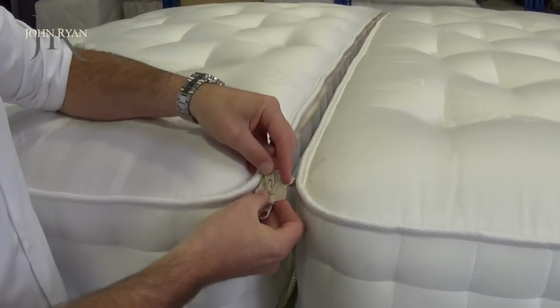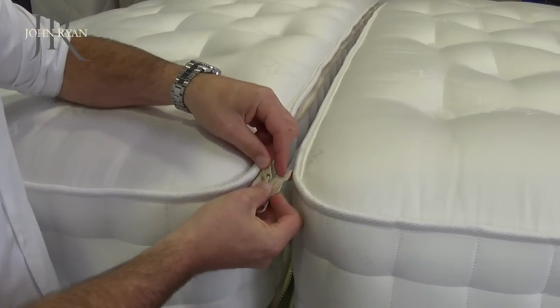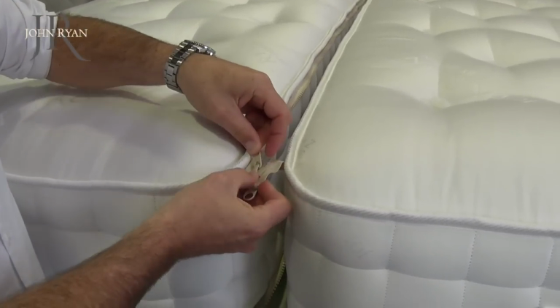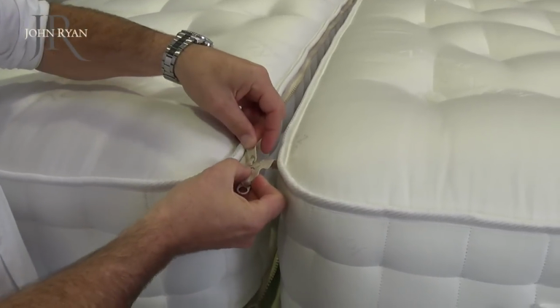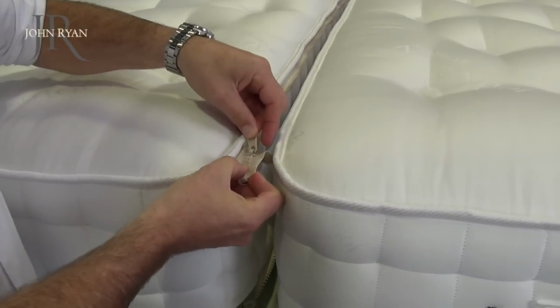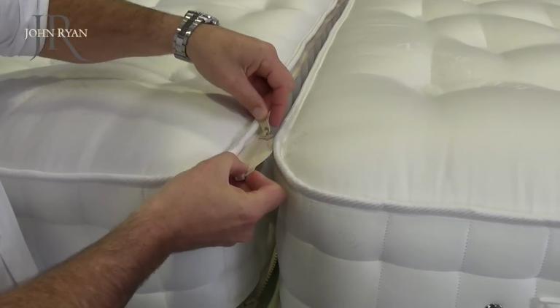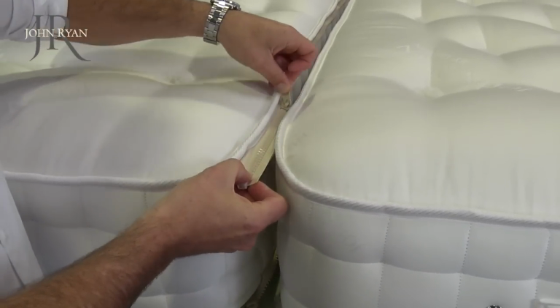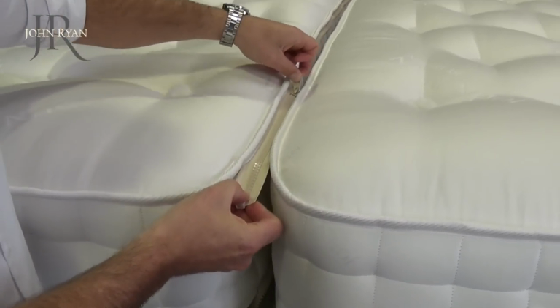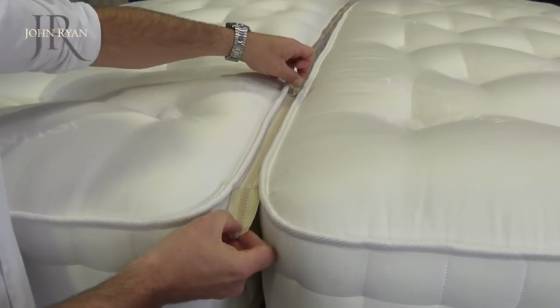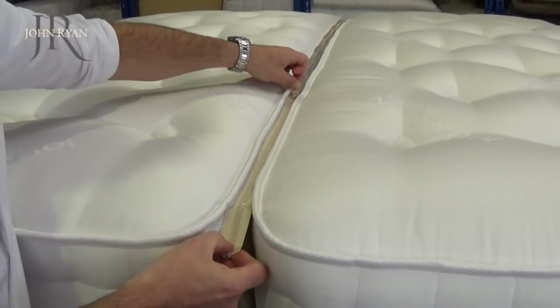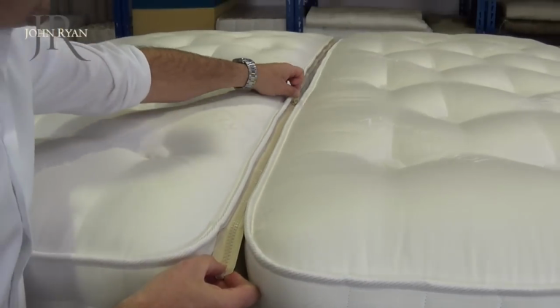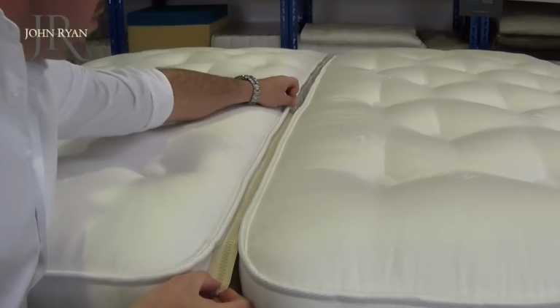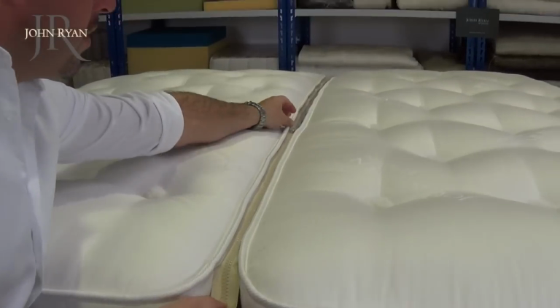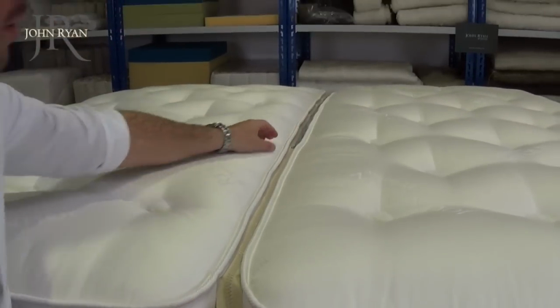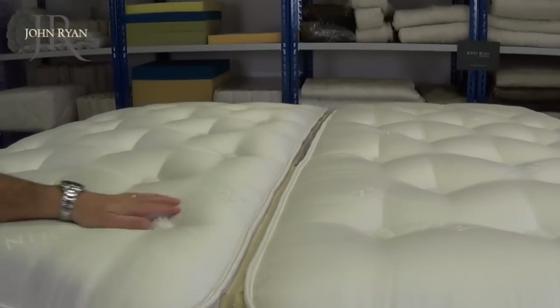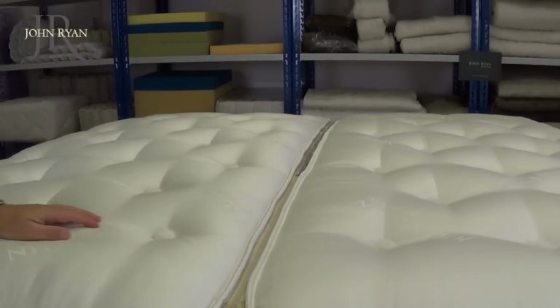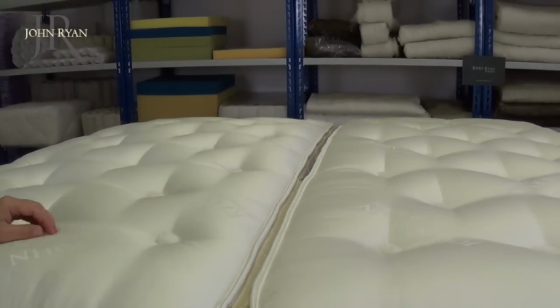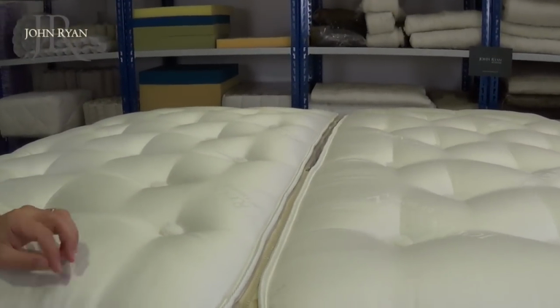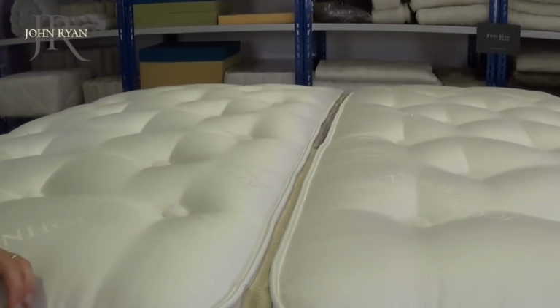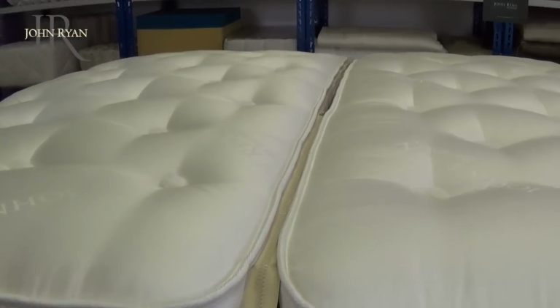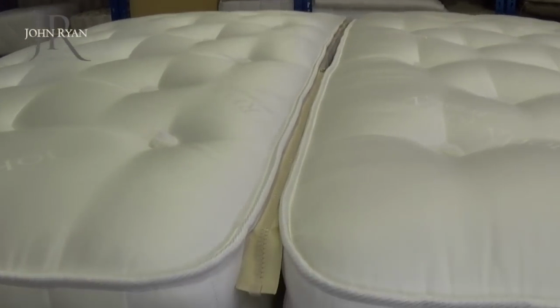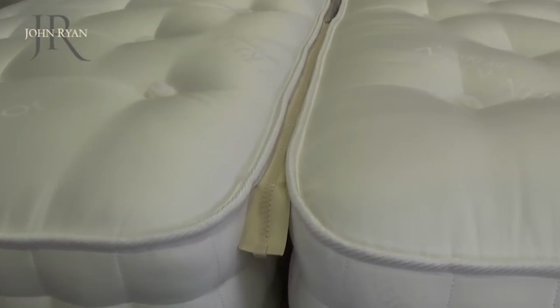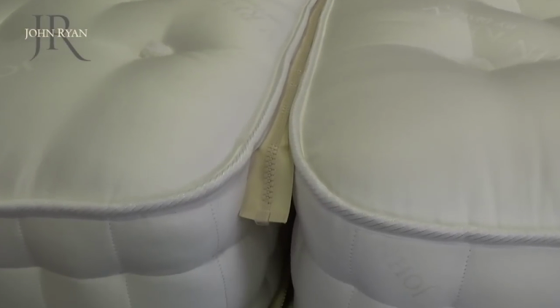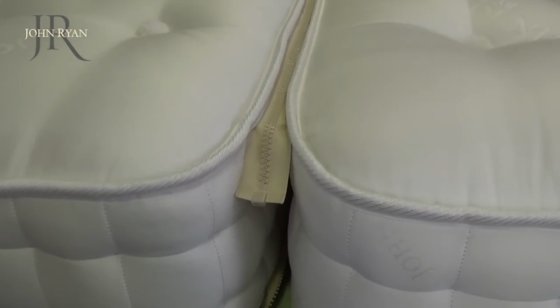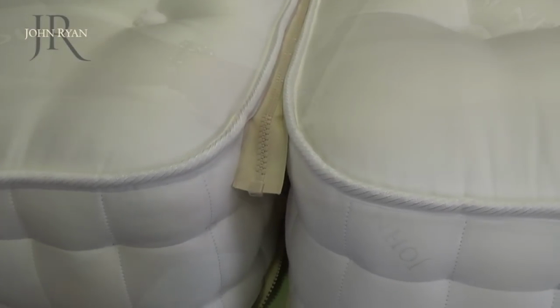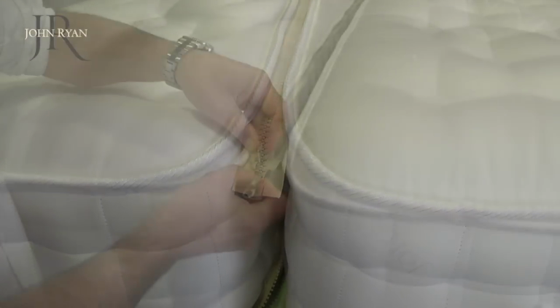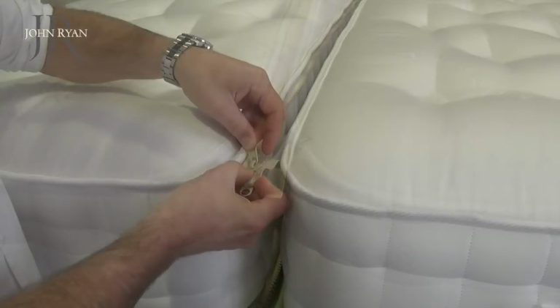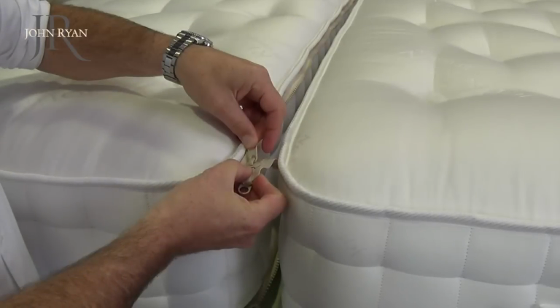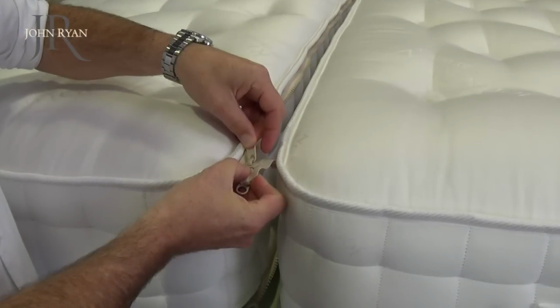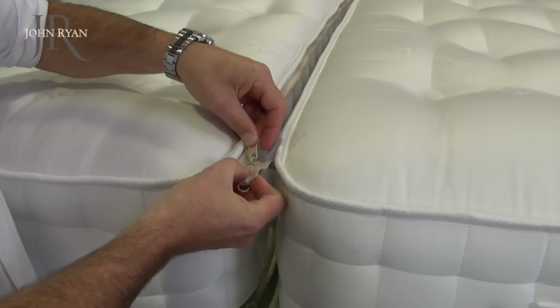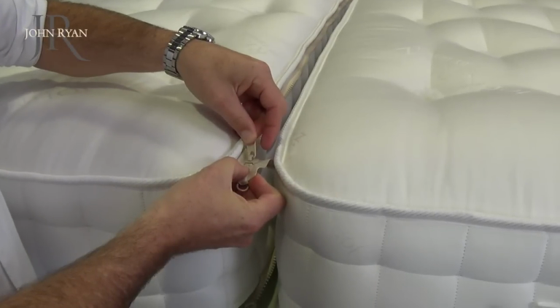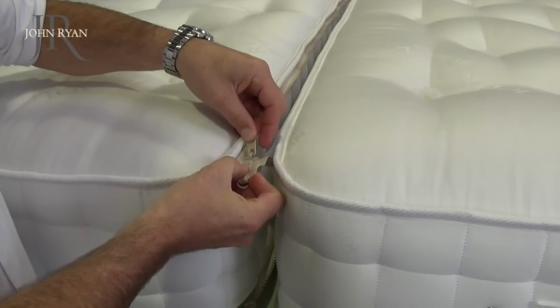This size for example is super king. Most new homes — anyone with tight access — wouldn't be able to get a quality super king mattress upstairs because you can't bend them.